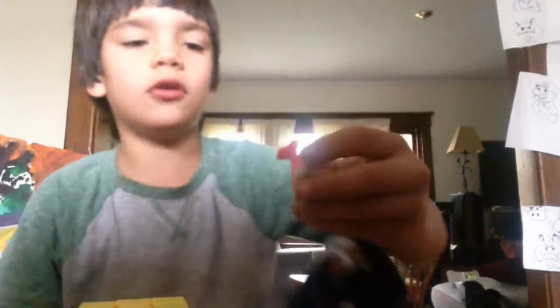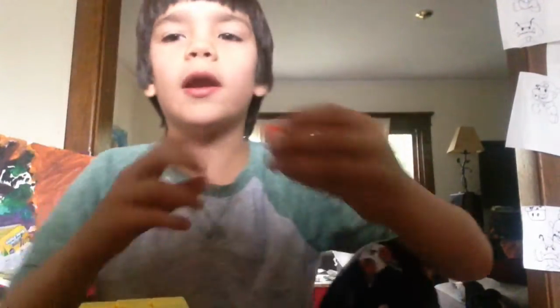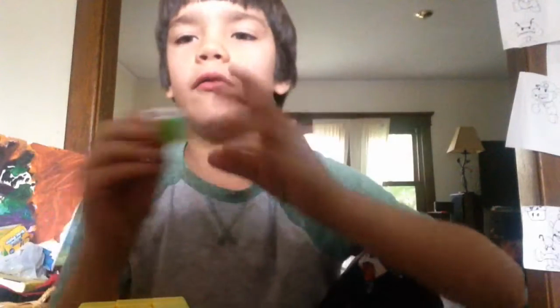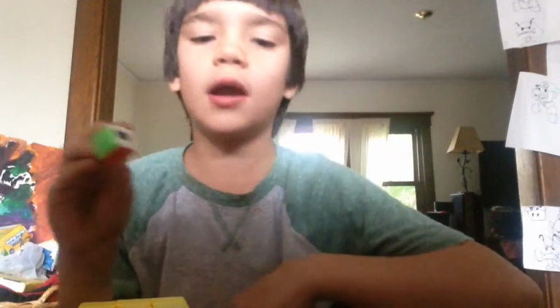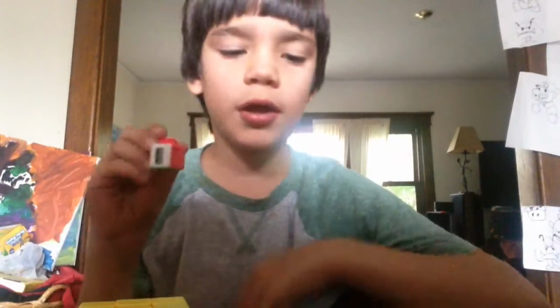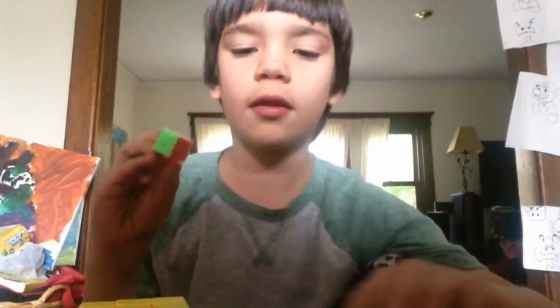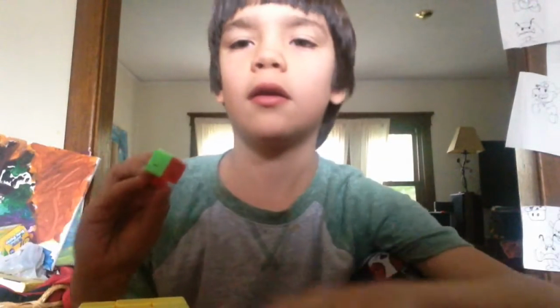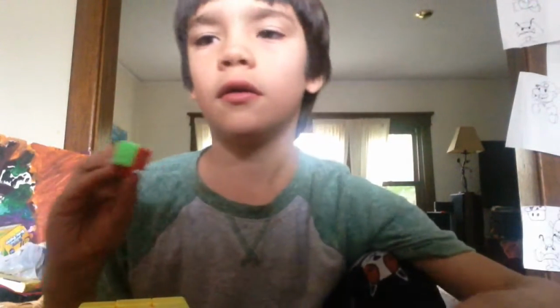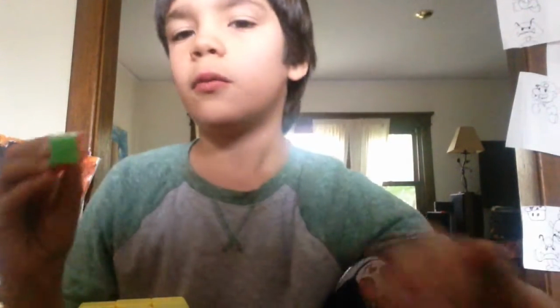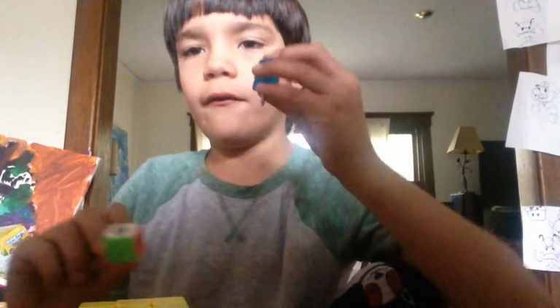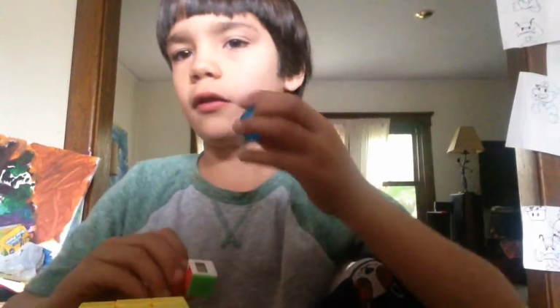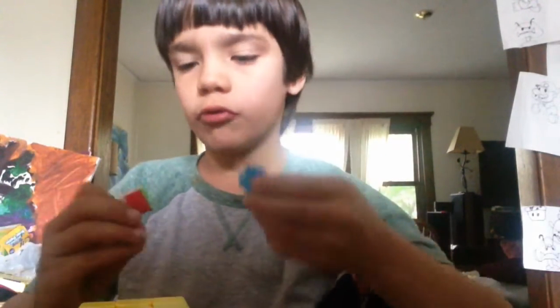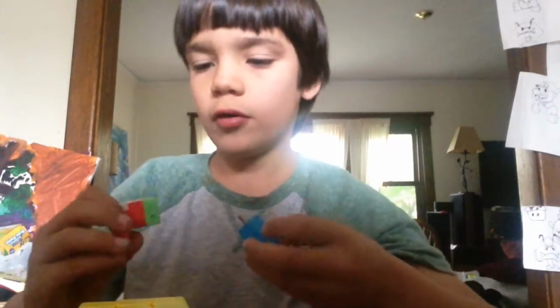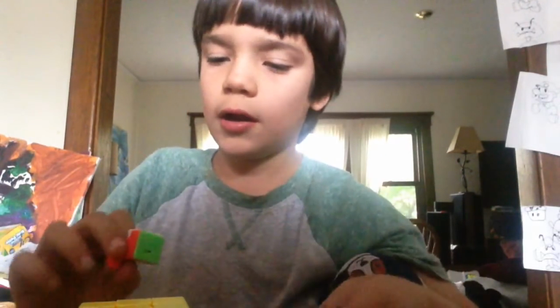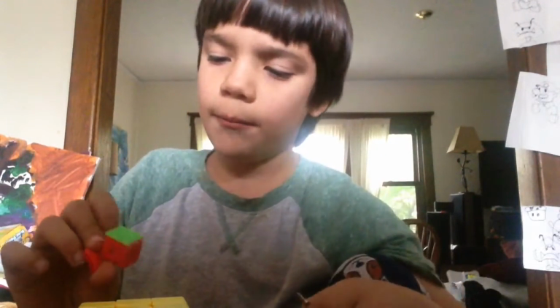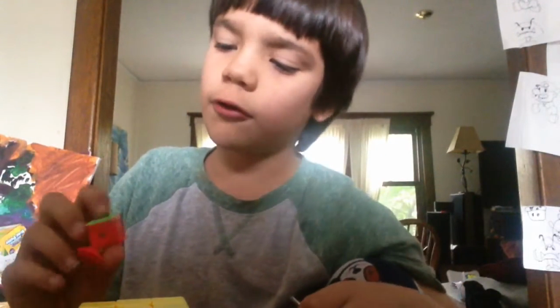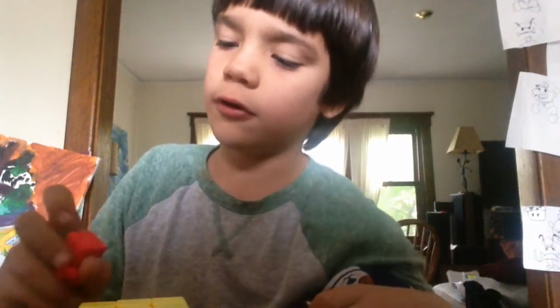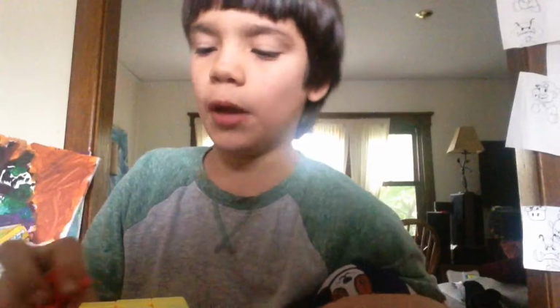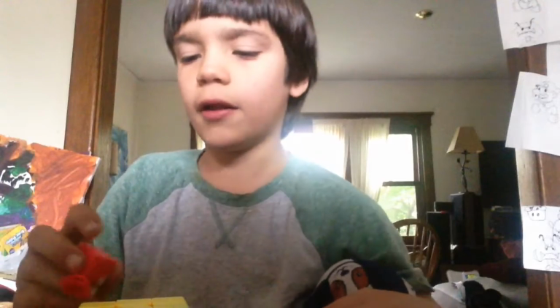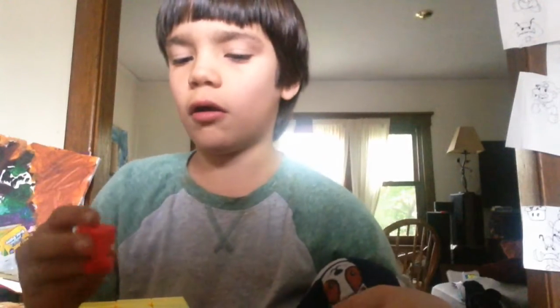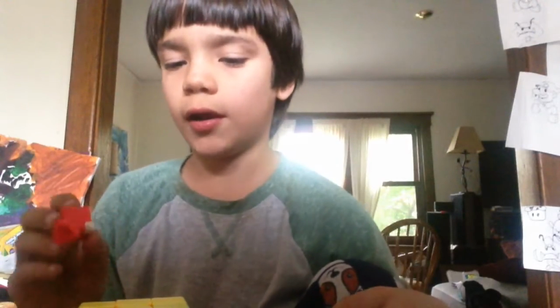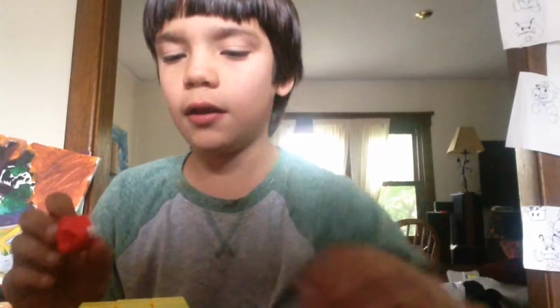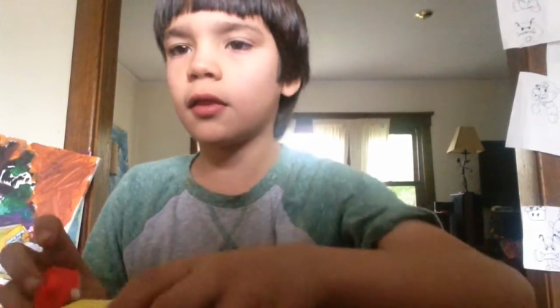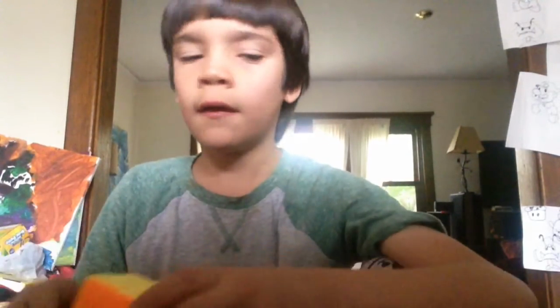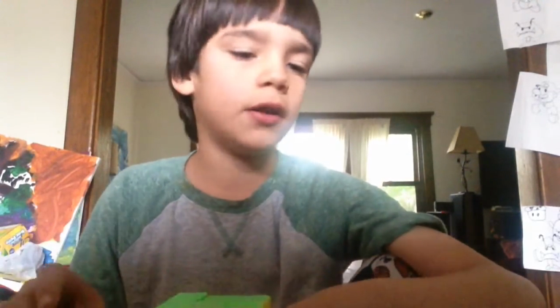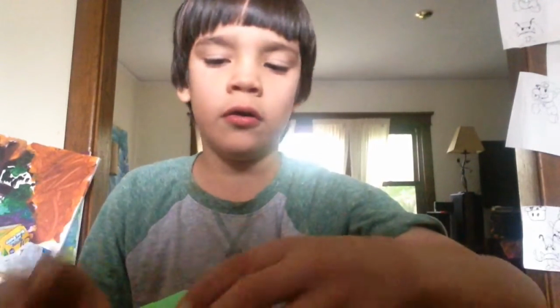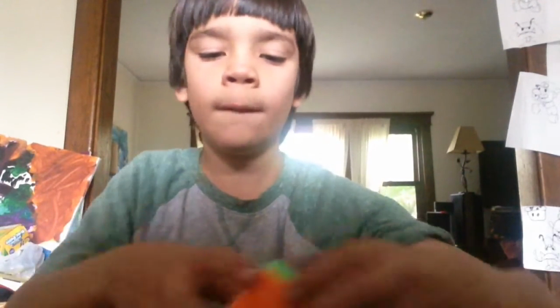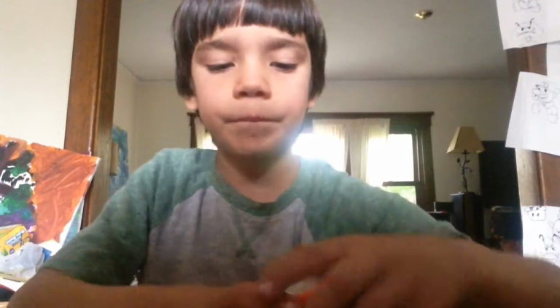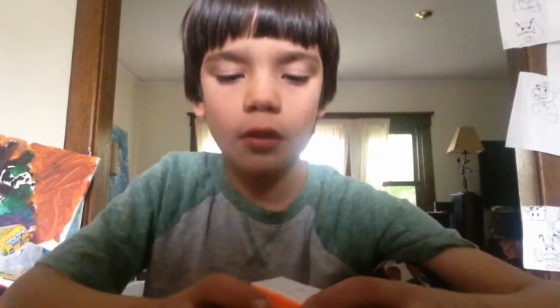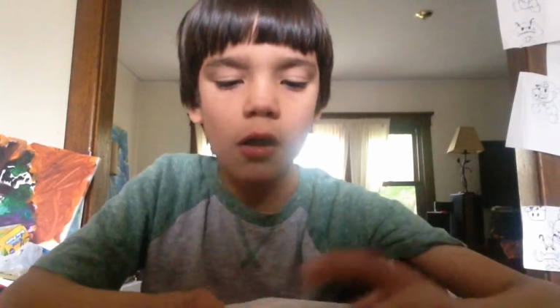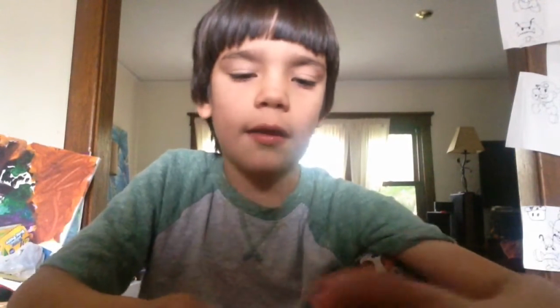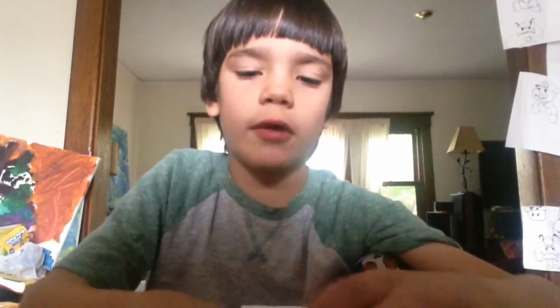So we have the timer piece, we have the screwdriver, and I'm pretty sure the batteries are already in this. I don't know, let's try.